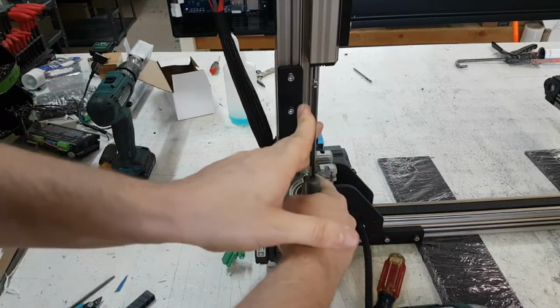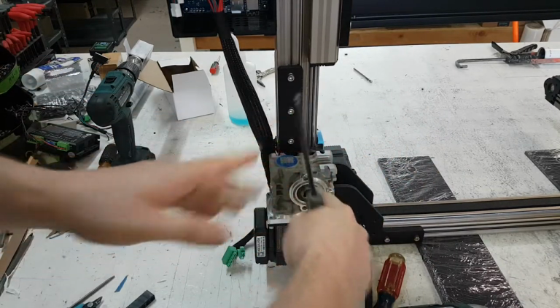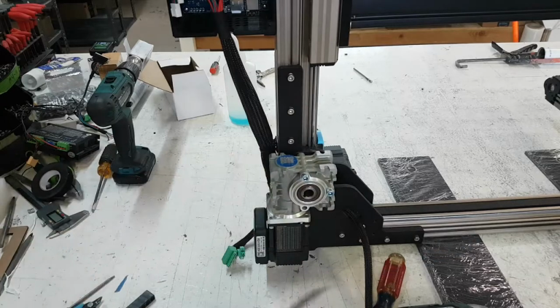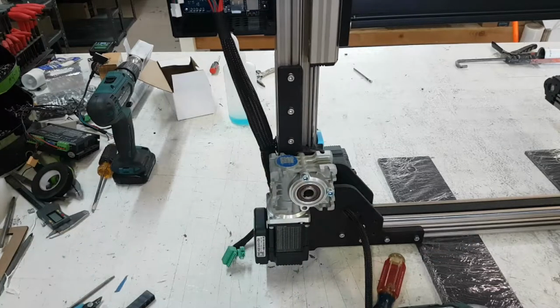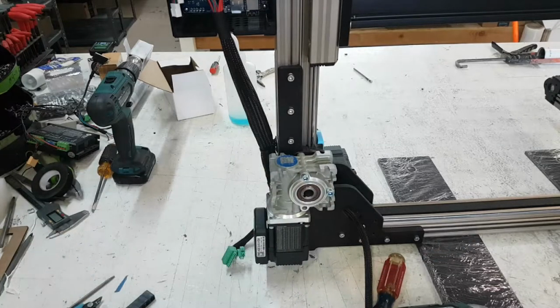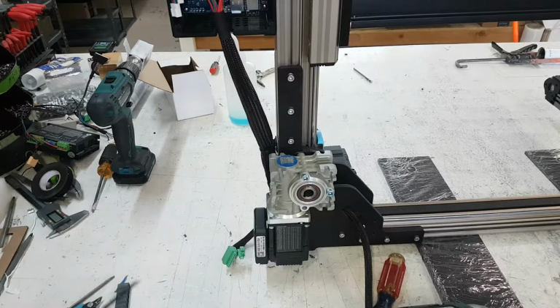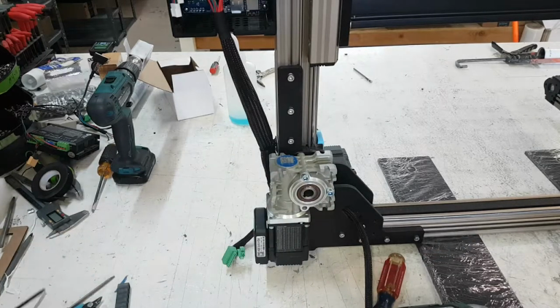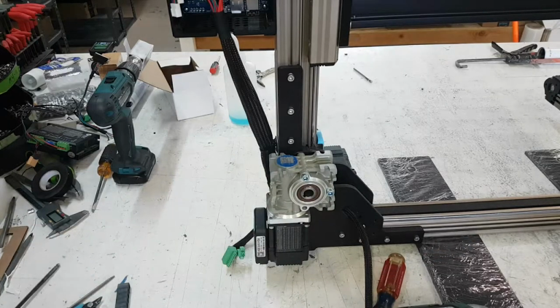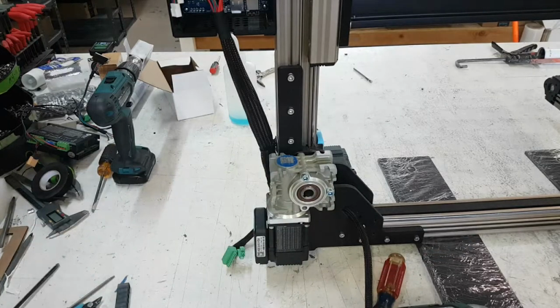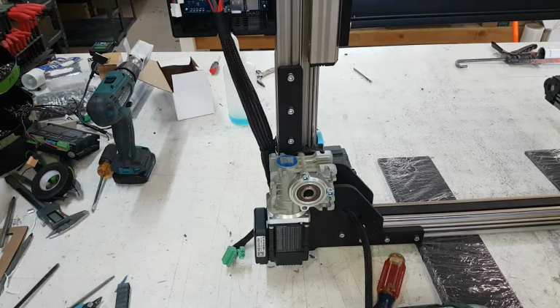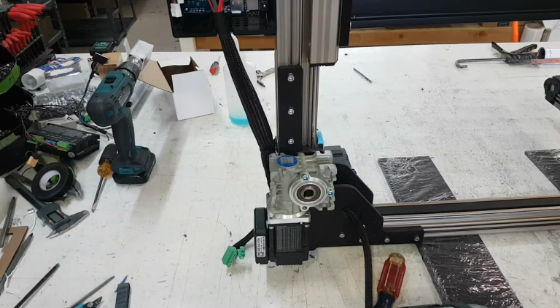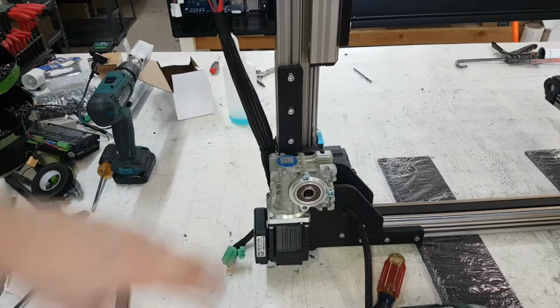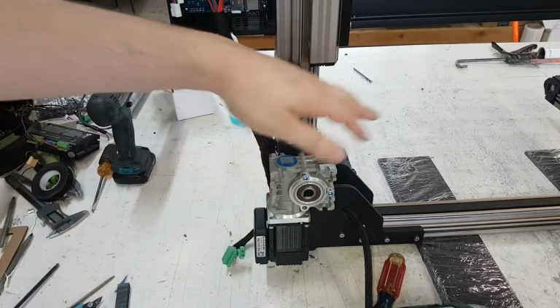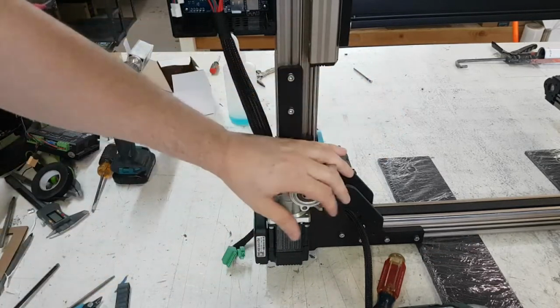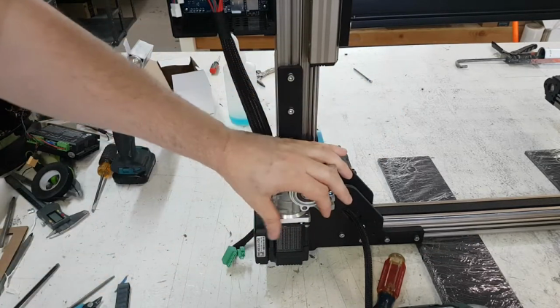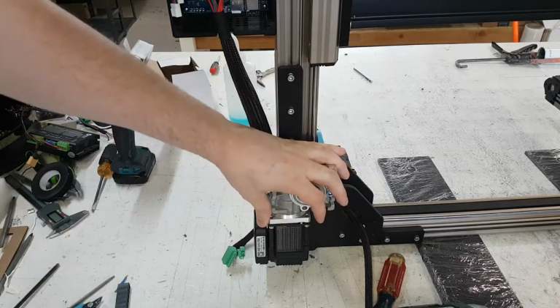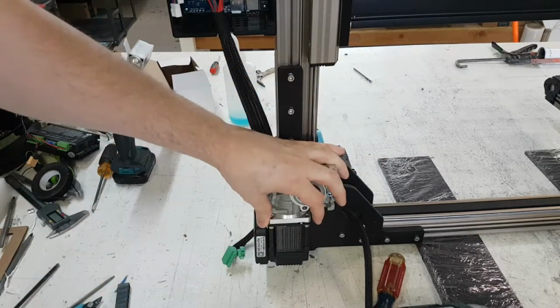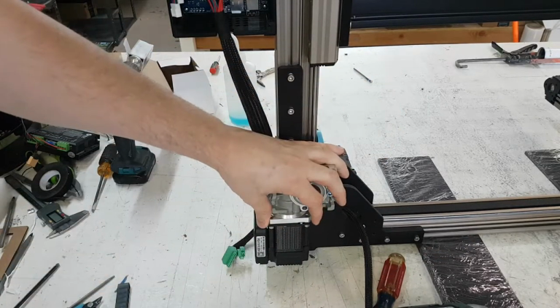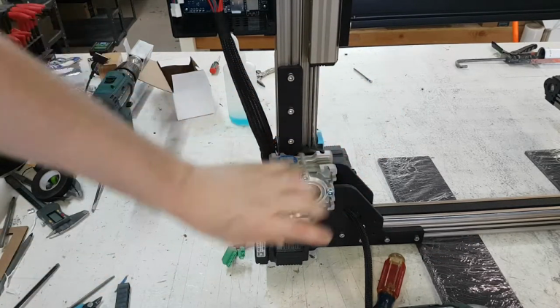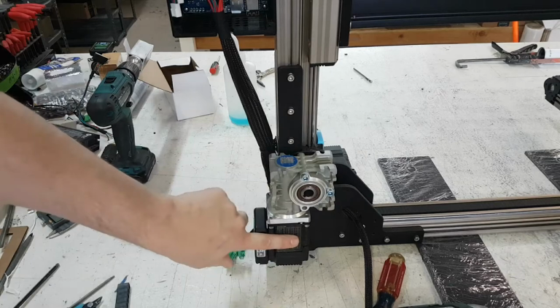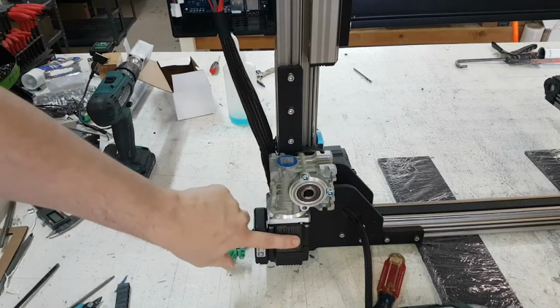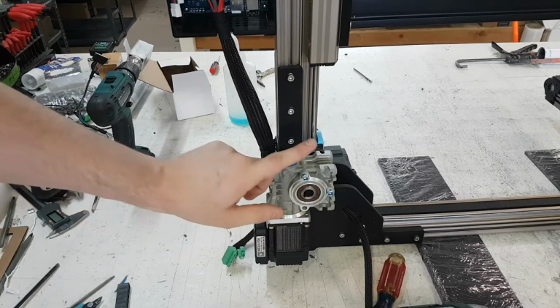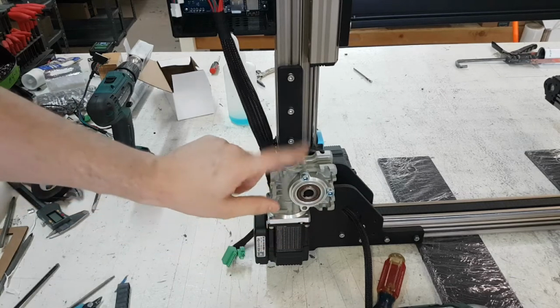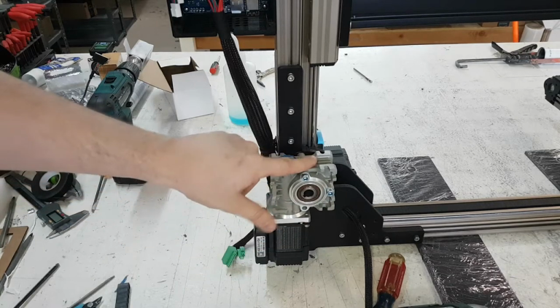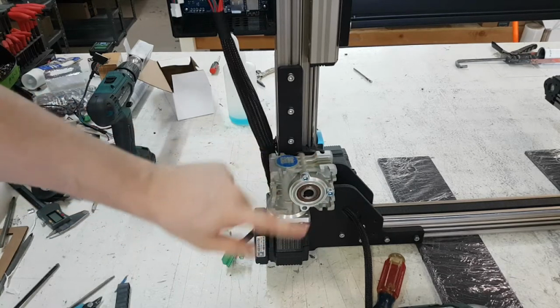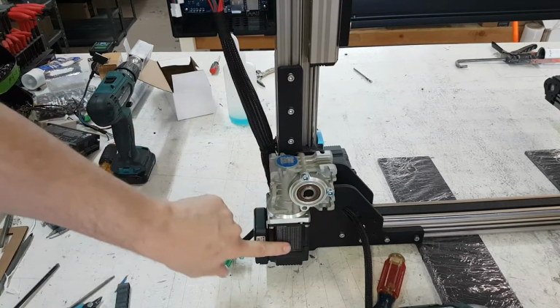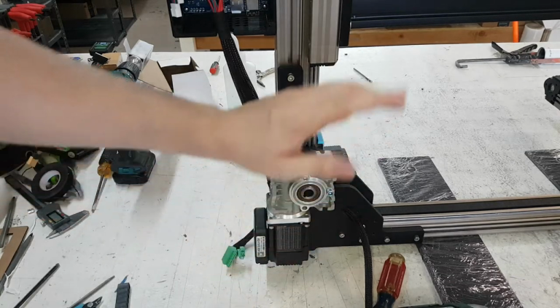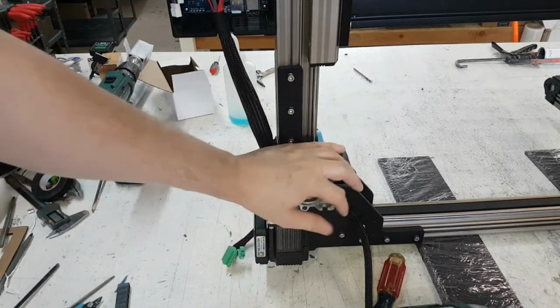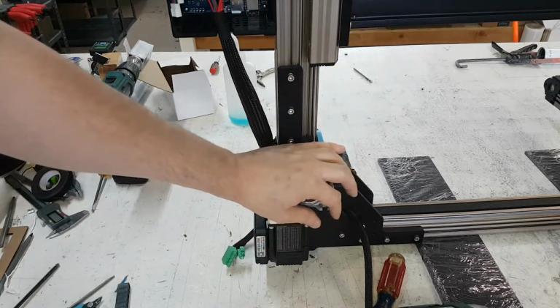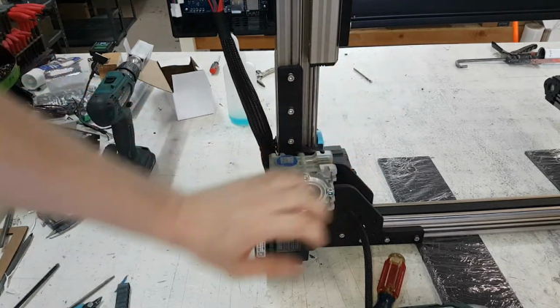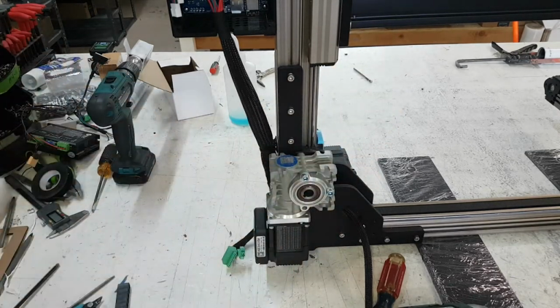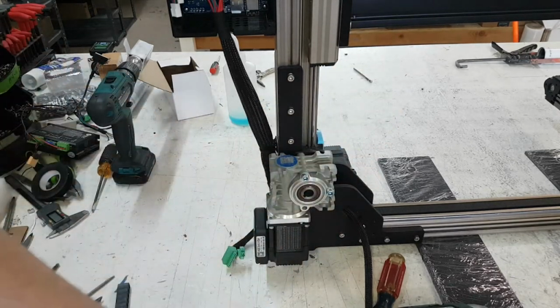And that's it. That's how you change one of the Z gearbox motors — or gearbox with motor — on one of our version 10 printers.